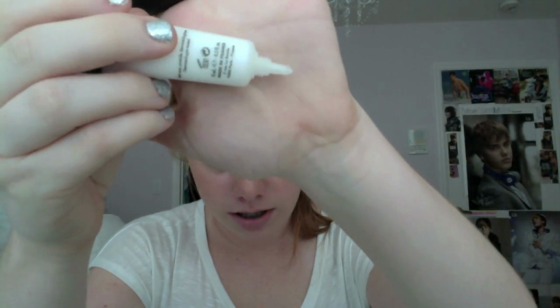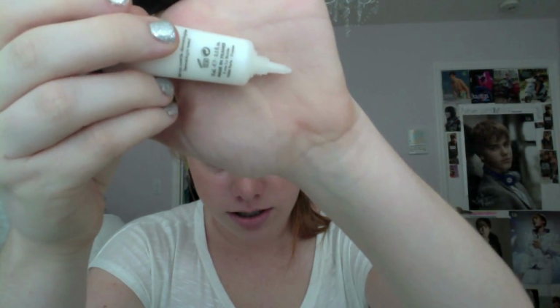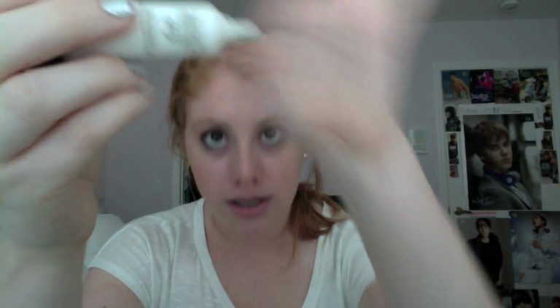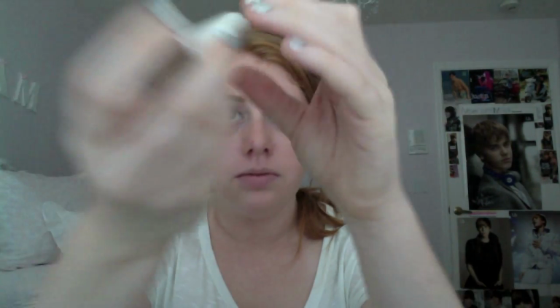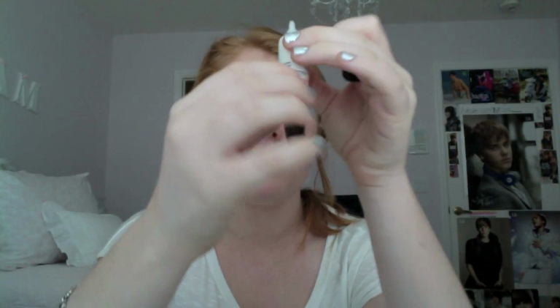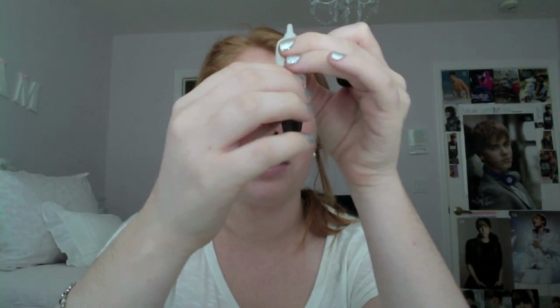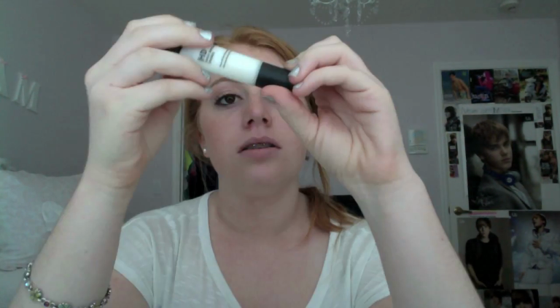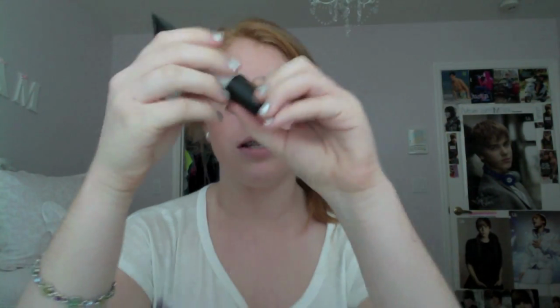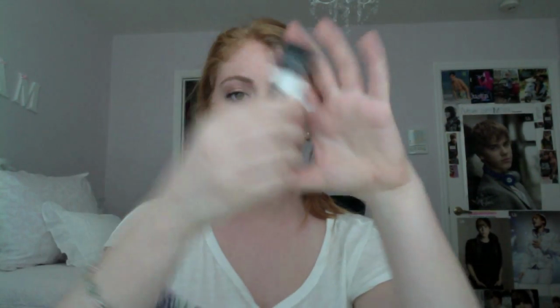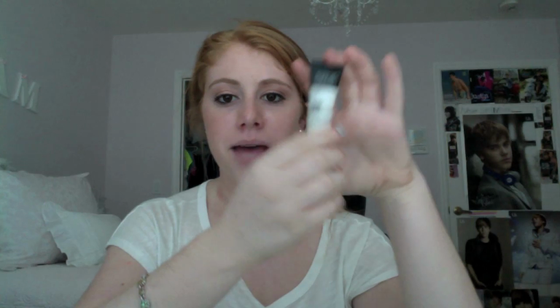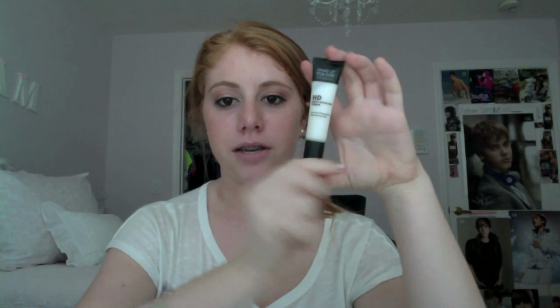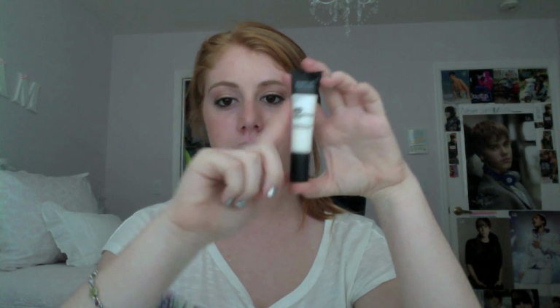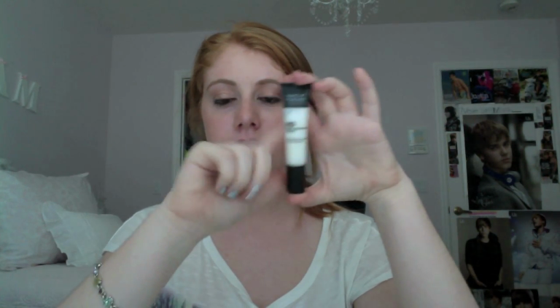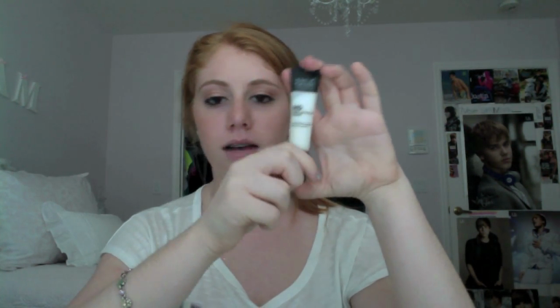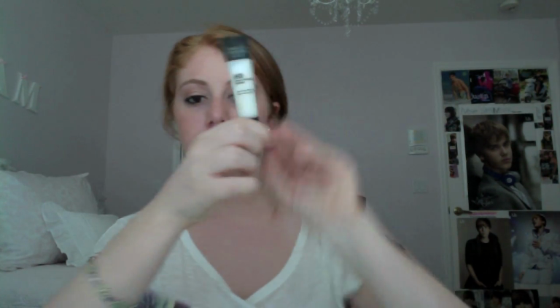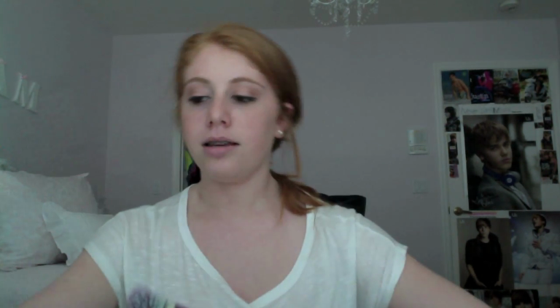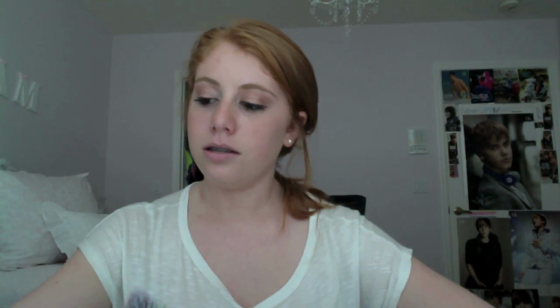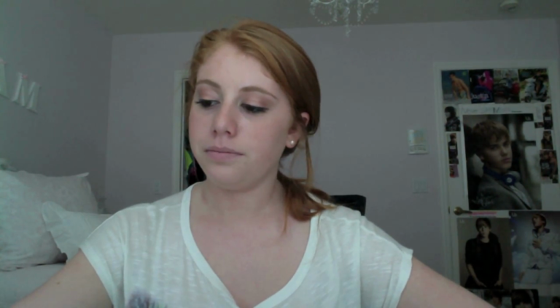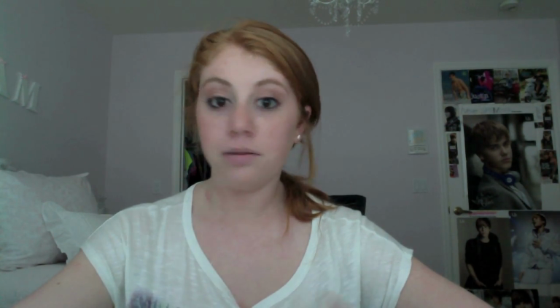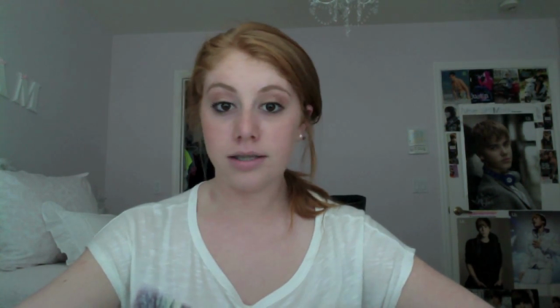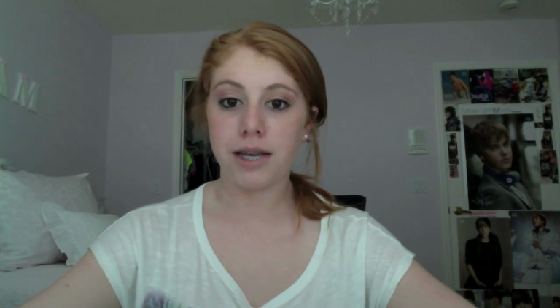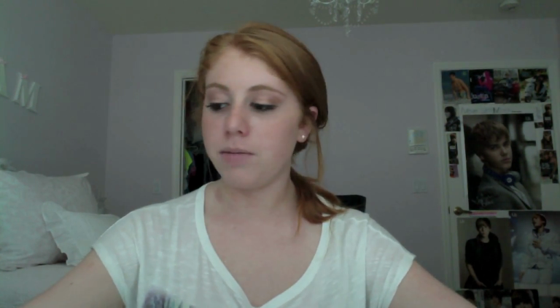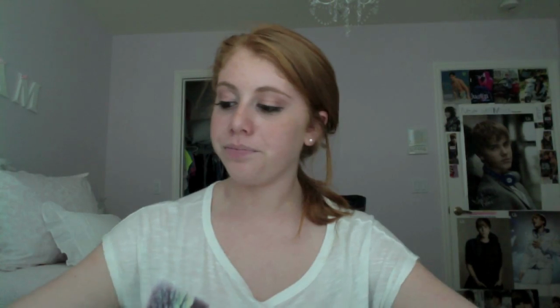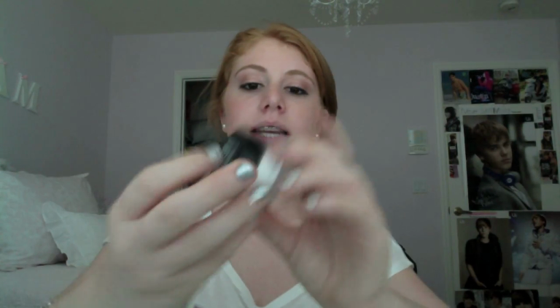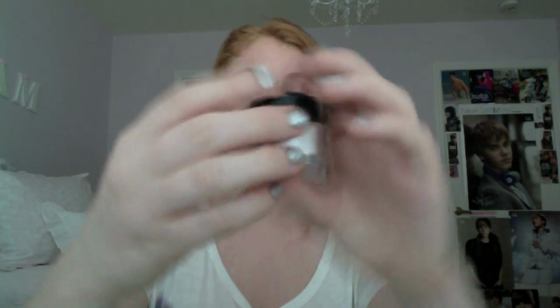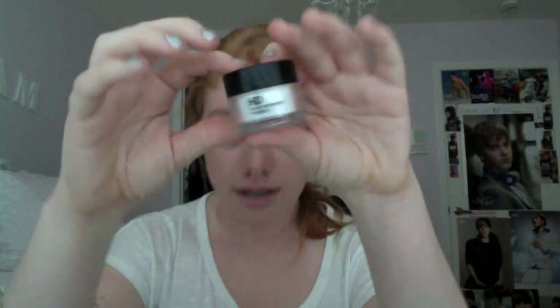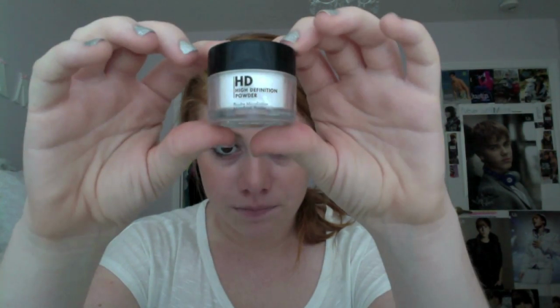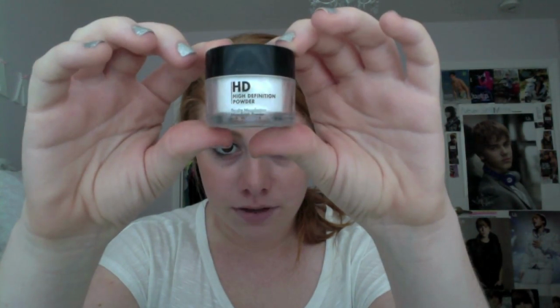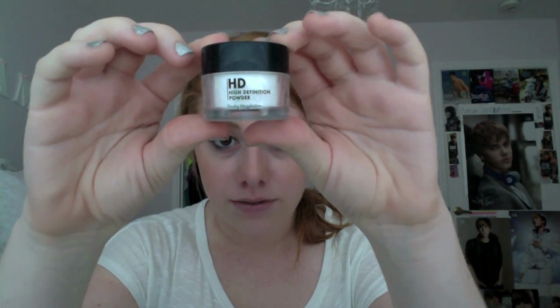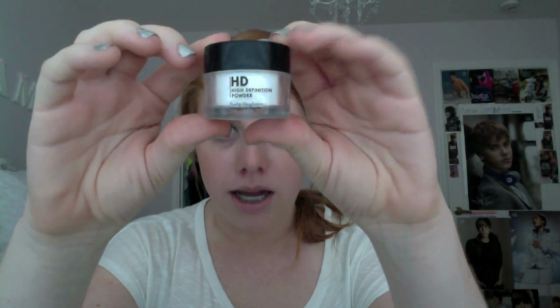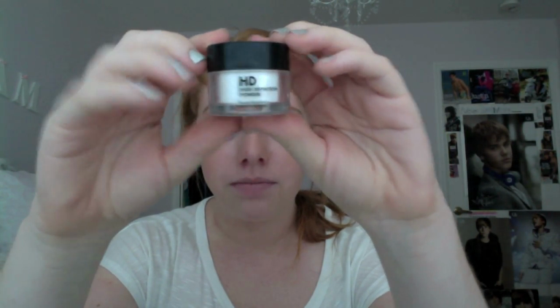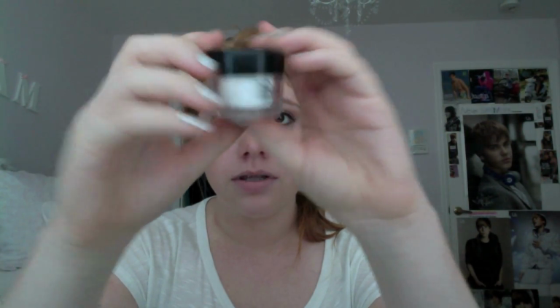Next I have a high-definition primer. That's what the tip looks like squirting out. I really like the packaging — it's really nice and soft and sleek — and it works just like a regular primer.